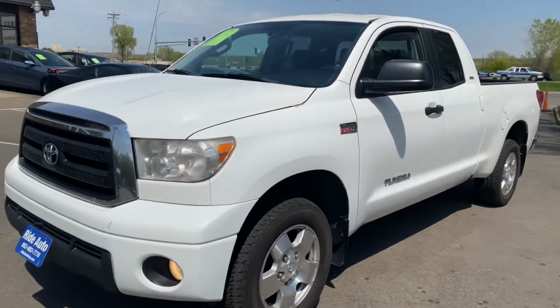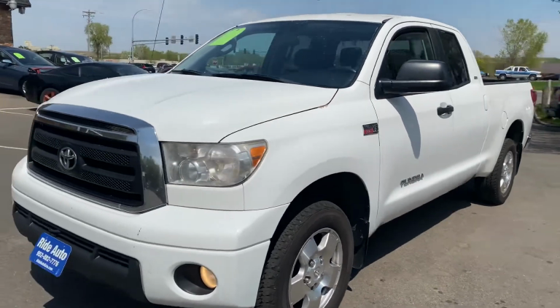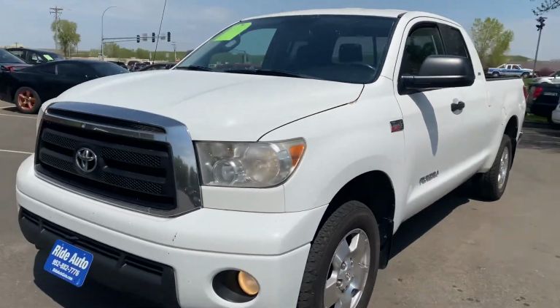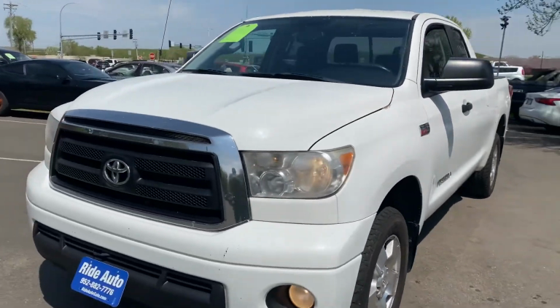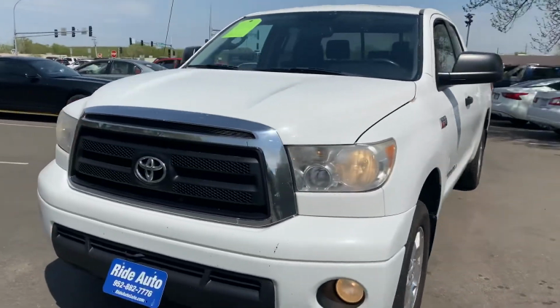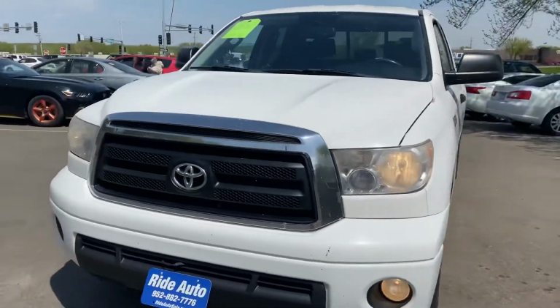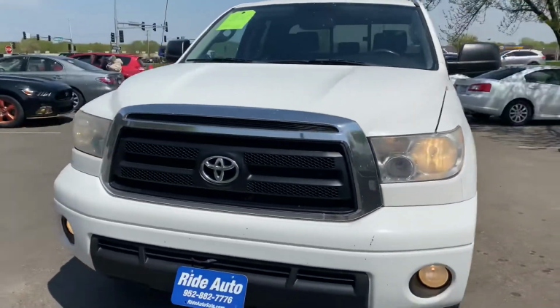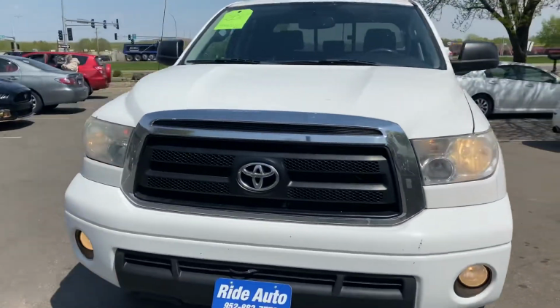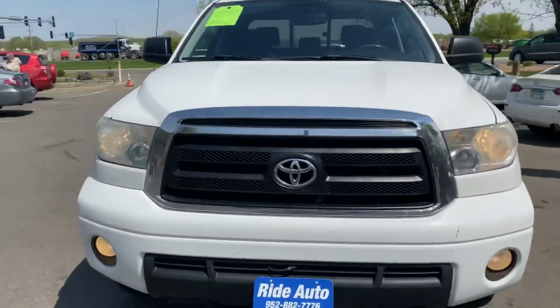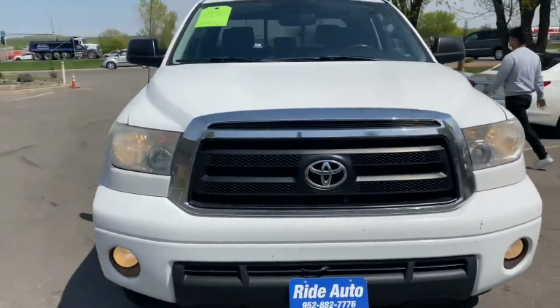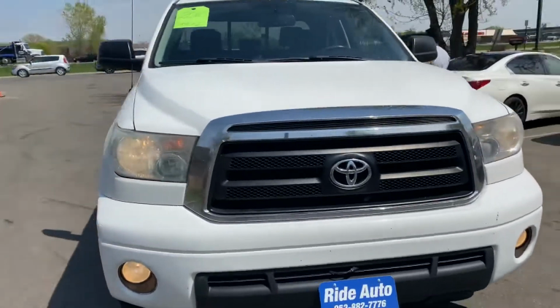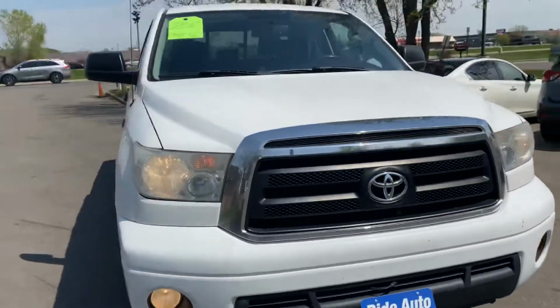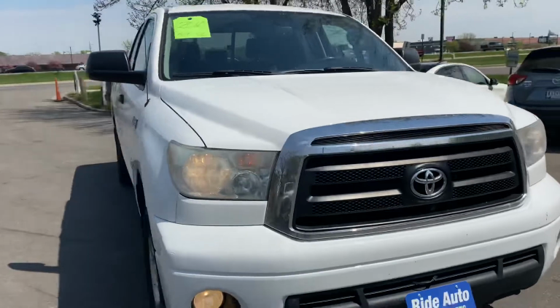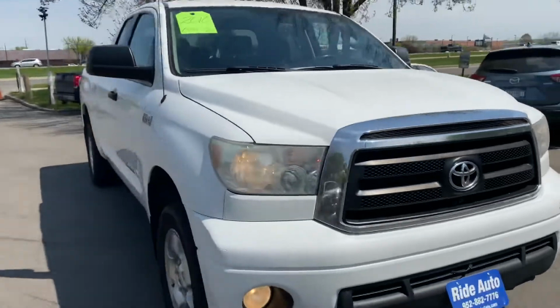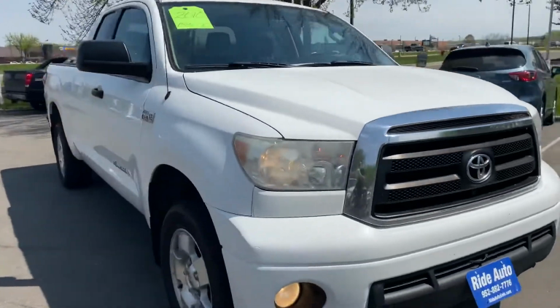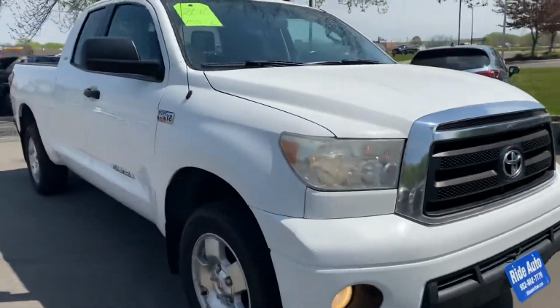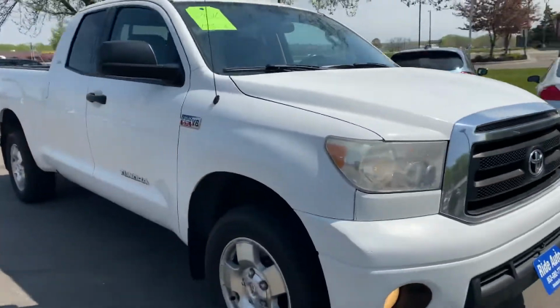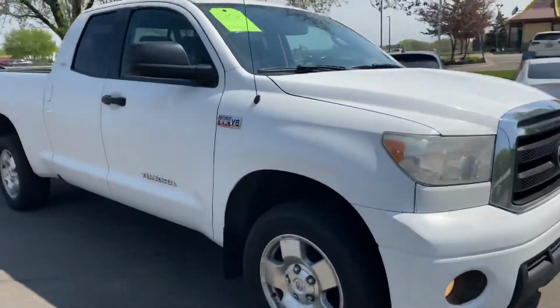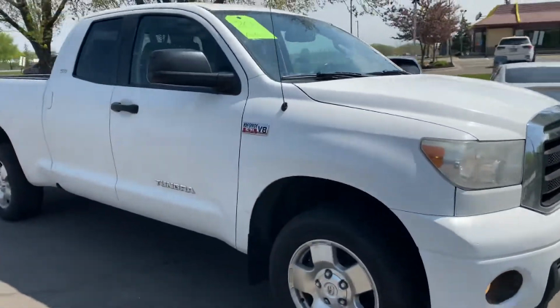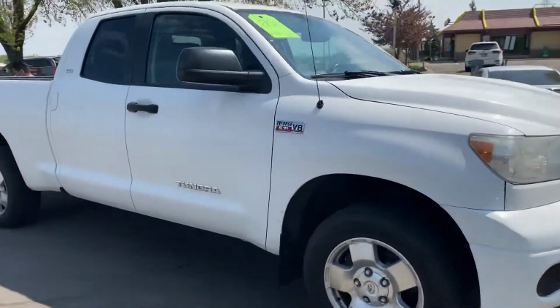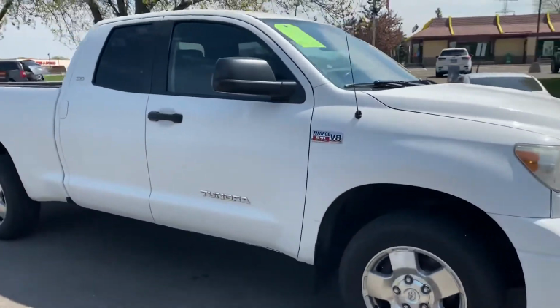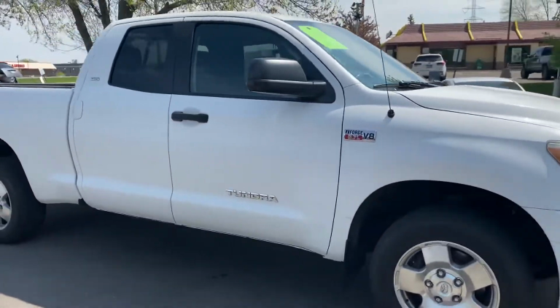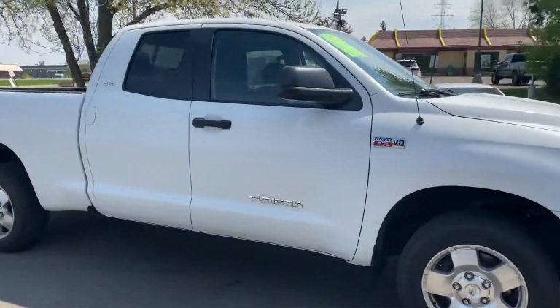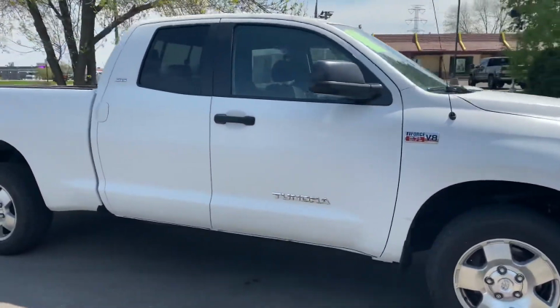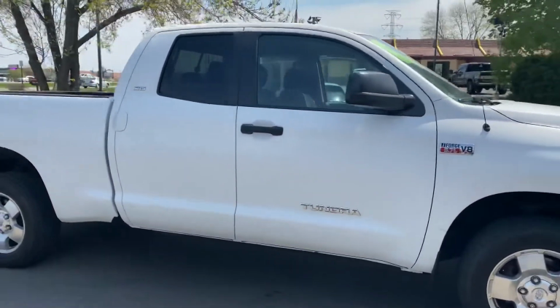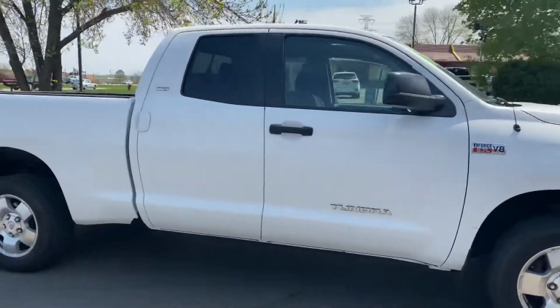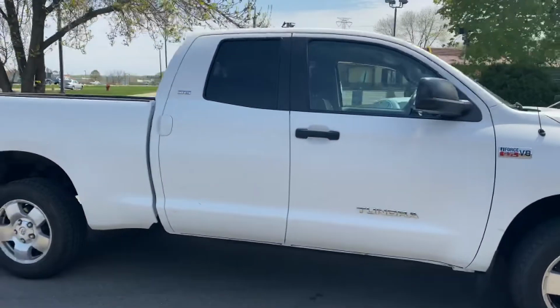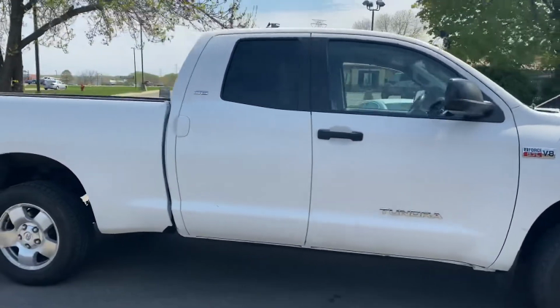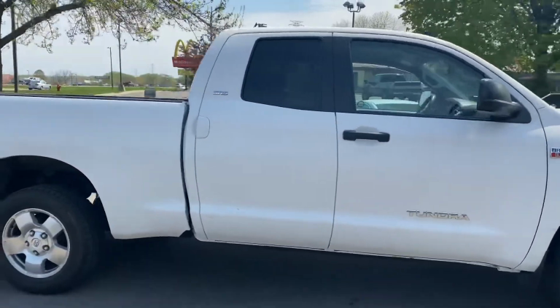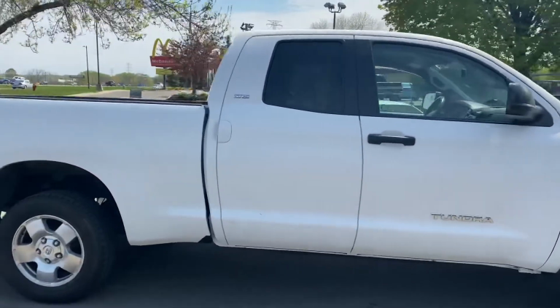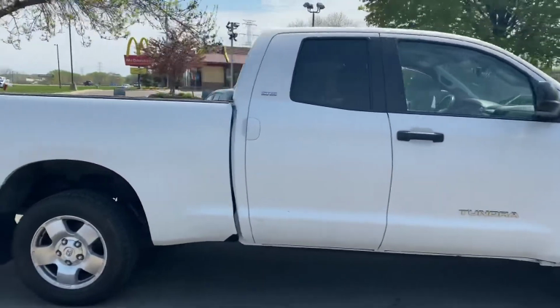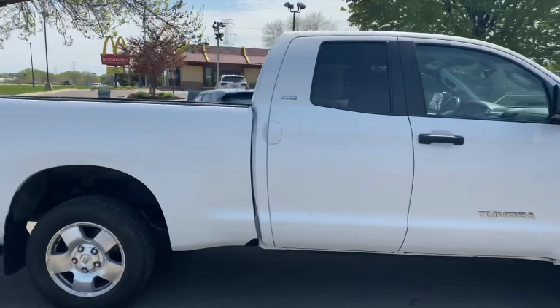Hello, welcome to Ride Auto. We're pleased to have you with us. Today we have this 2010 Toyota Tundra full-size truck SR5 trim.